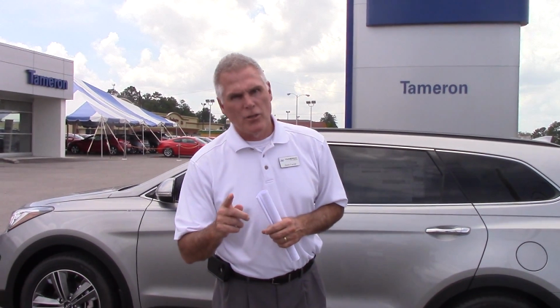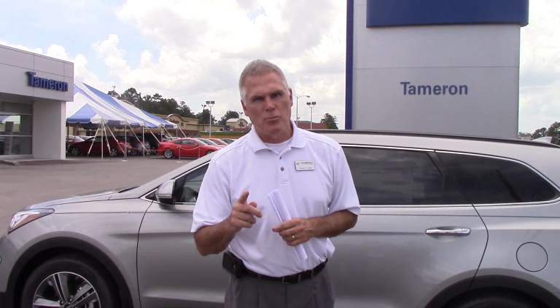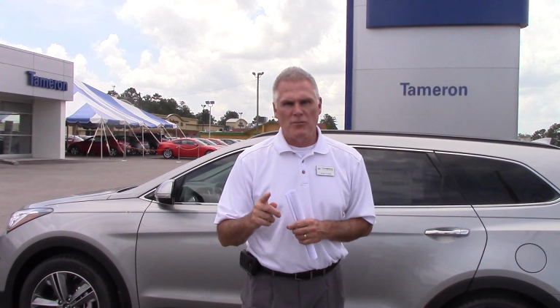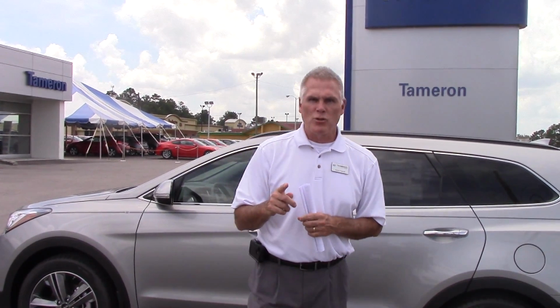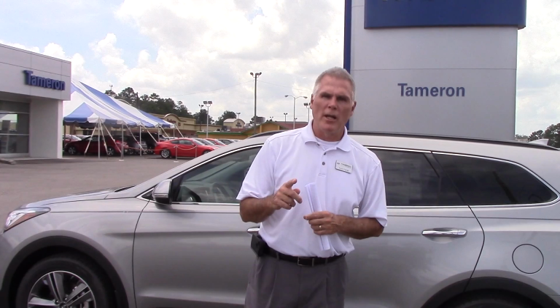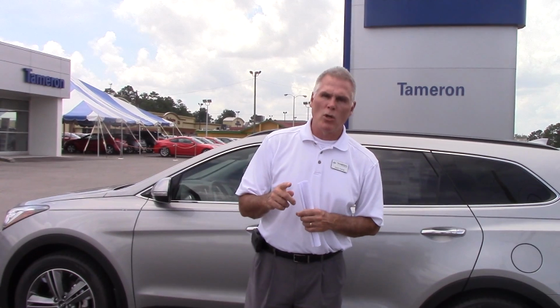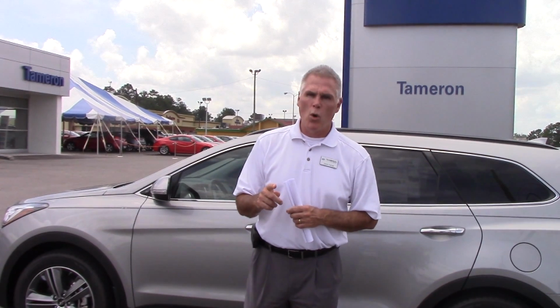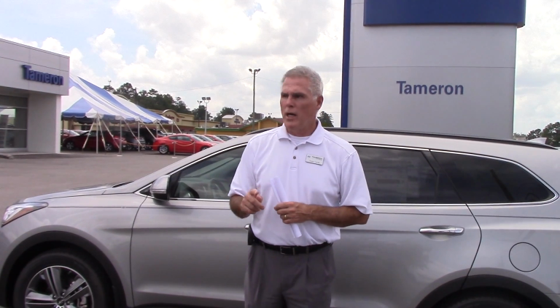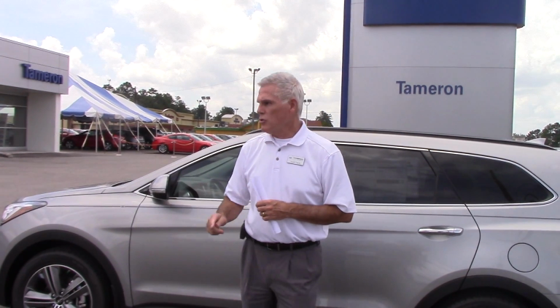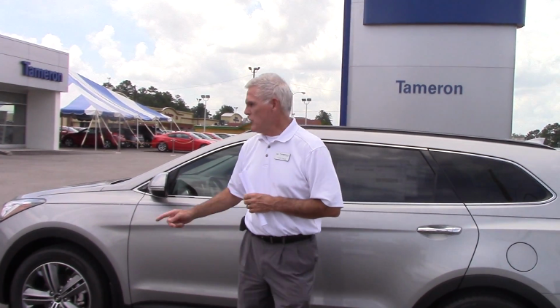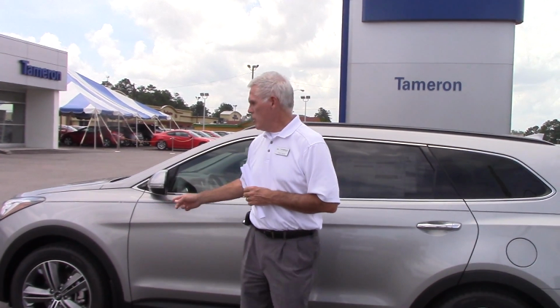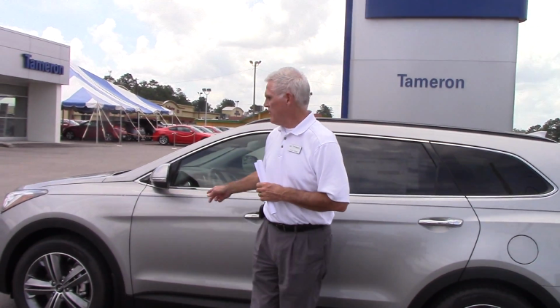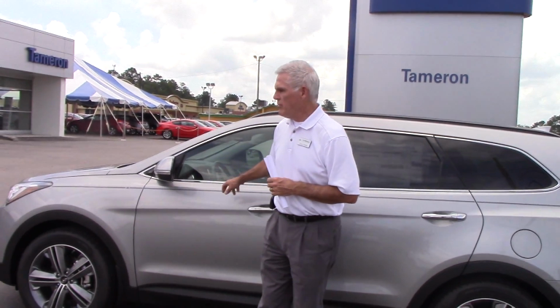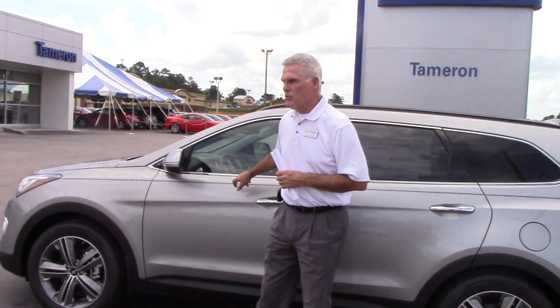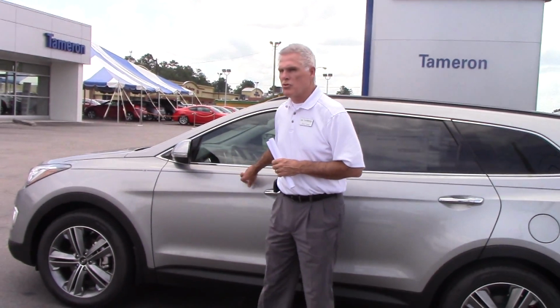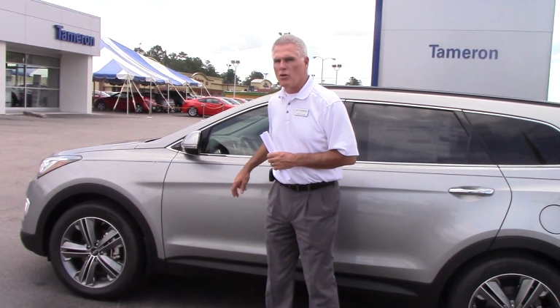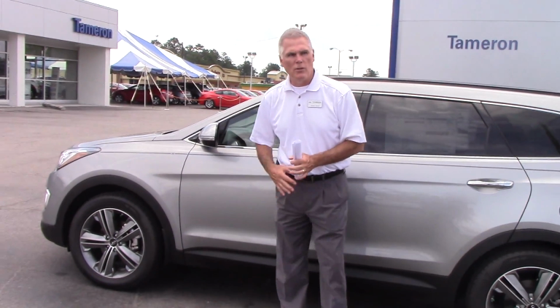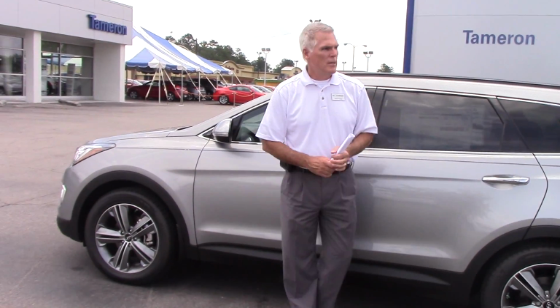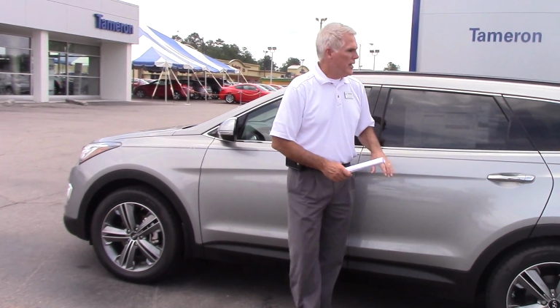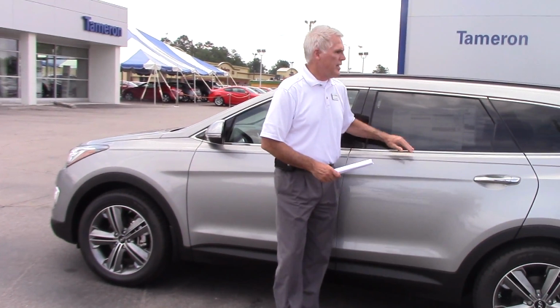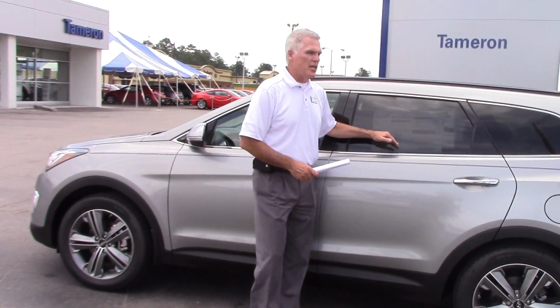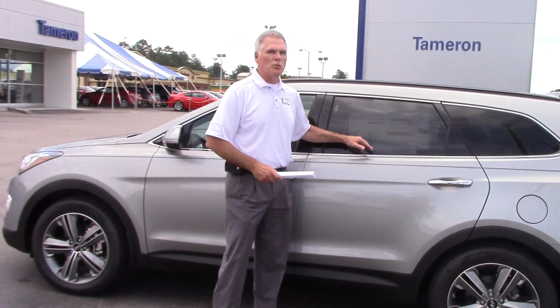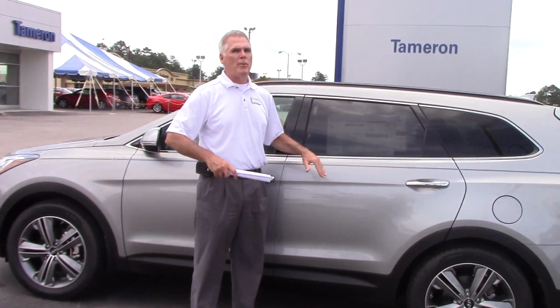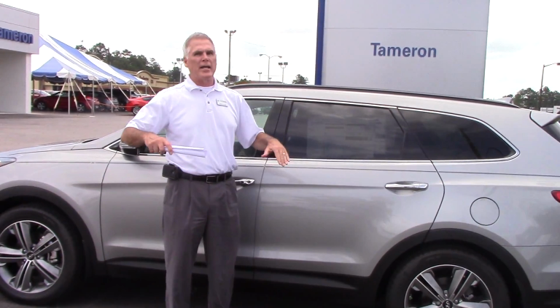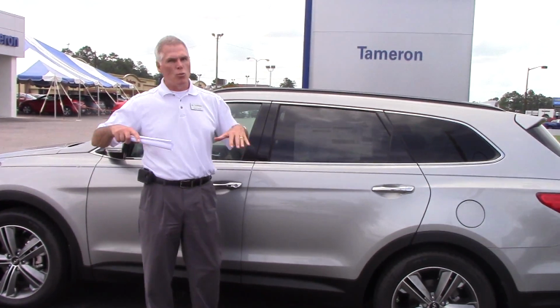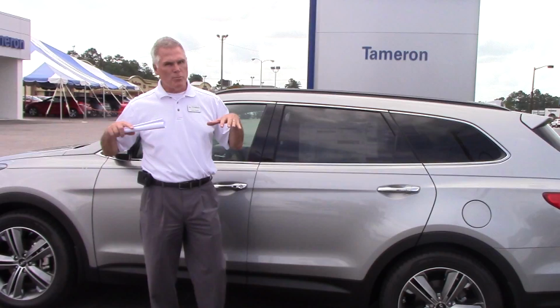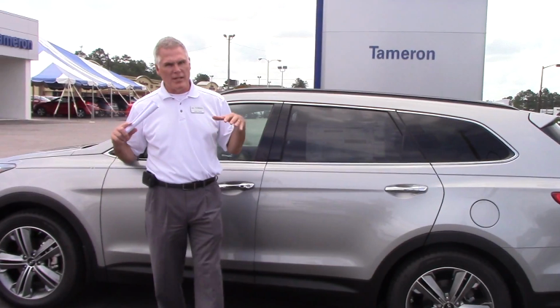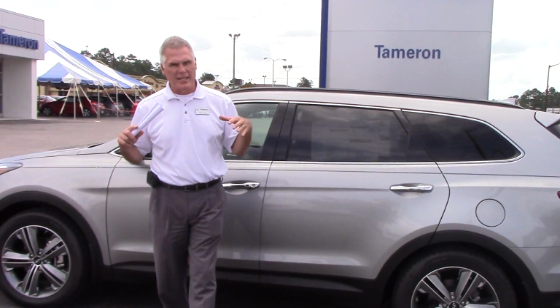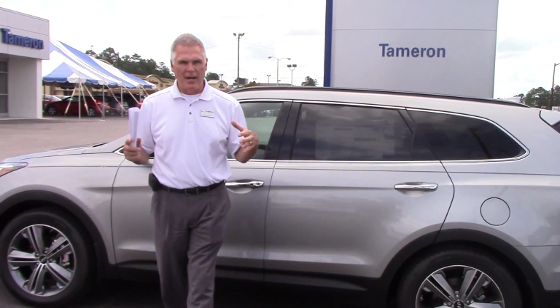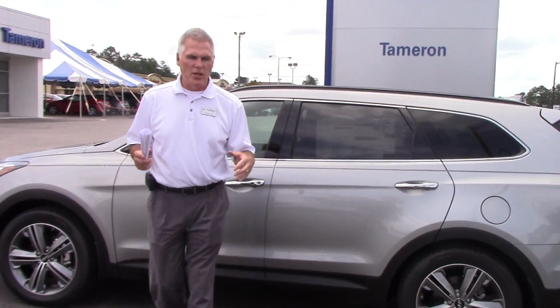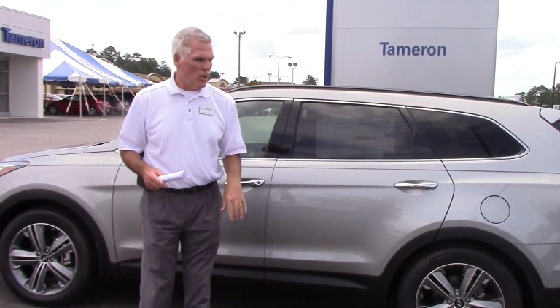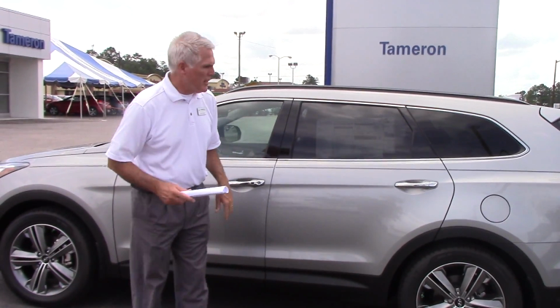You didn't specify trim level or color, so I've got you one of my favorites. This is the silver, and it is the ultimate package, which means it has everything on it.